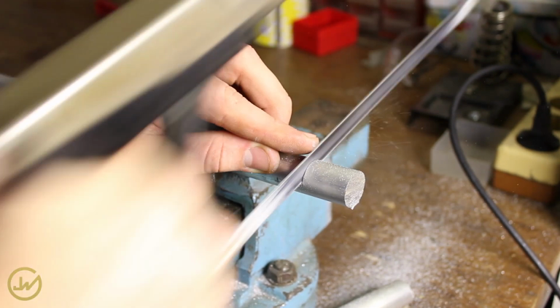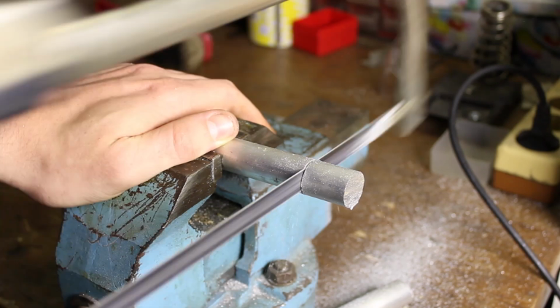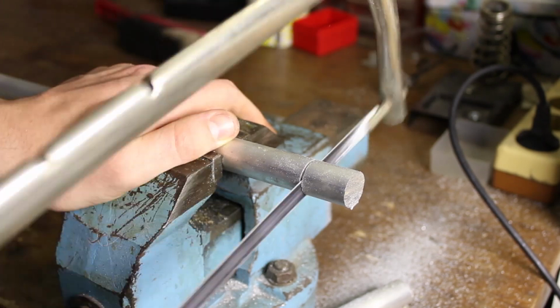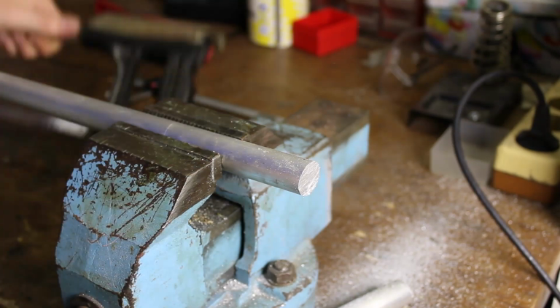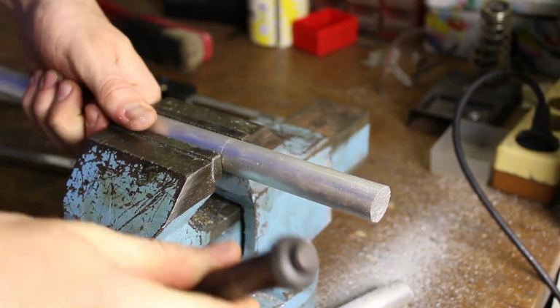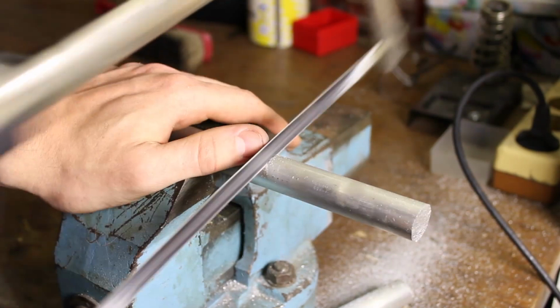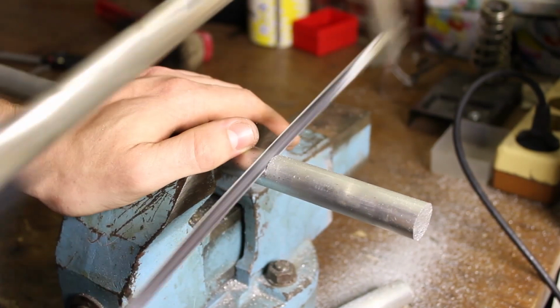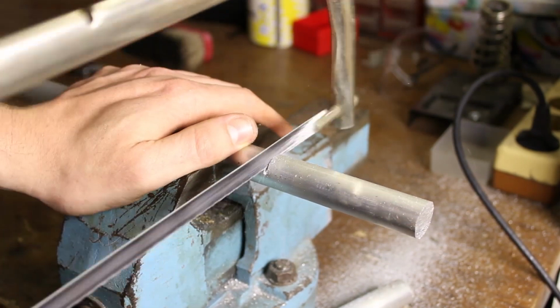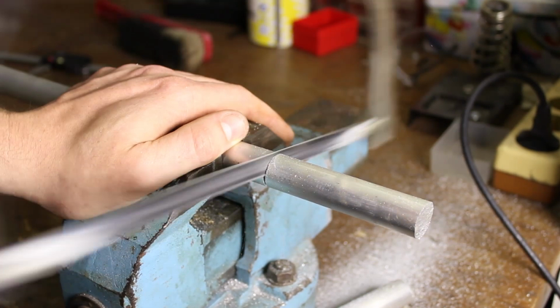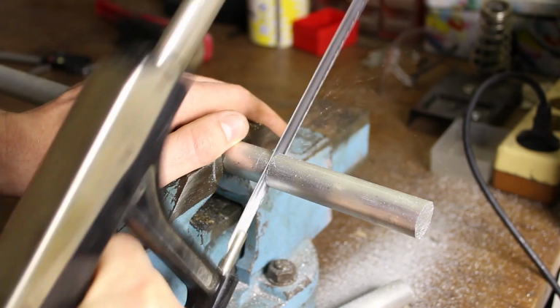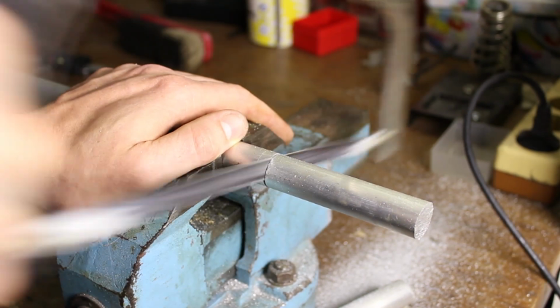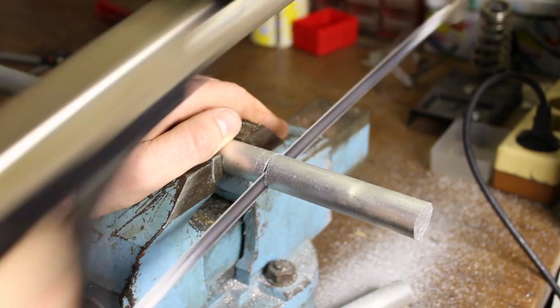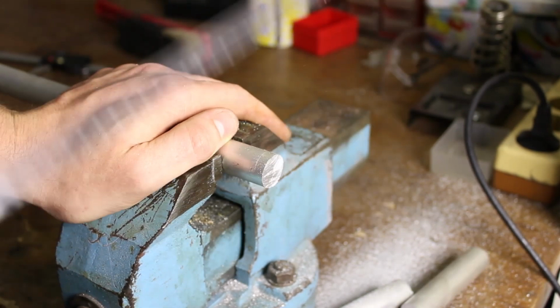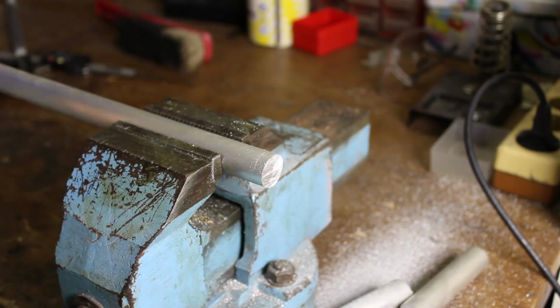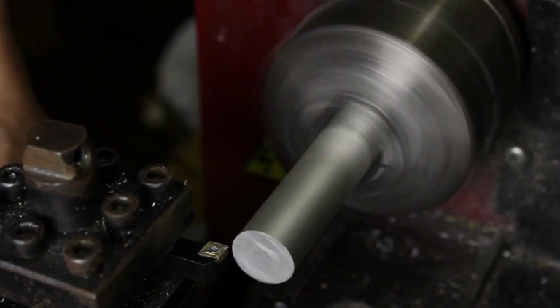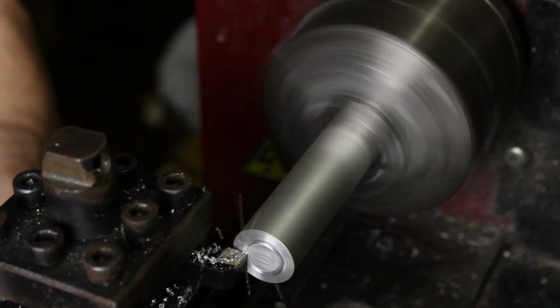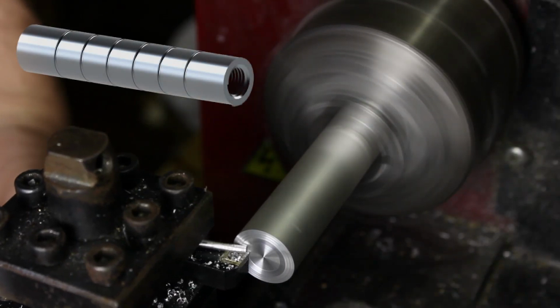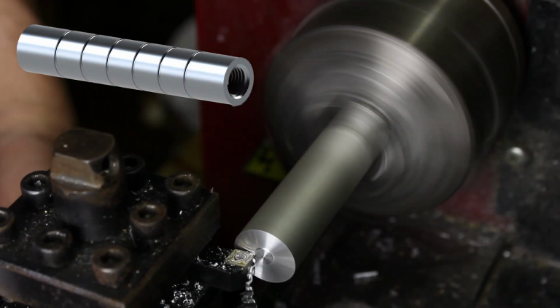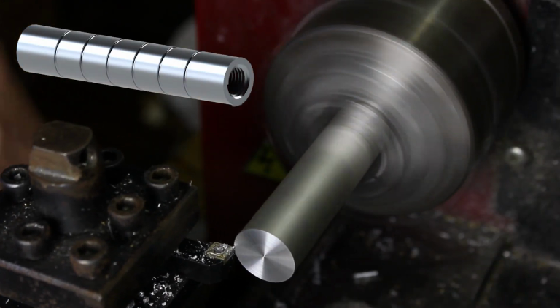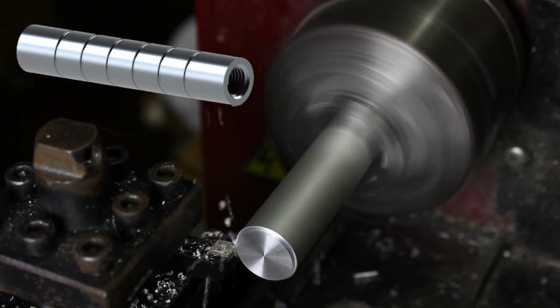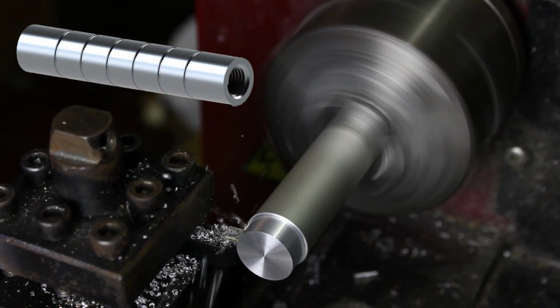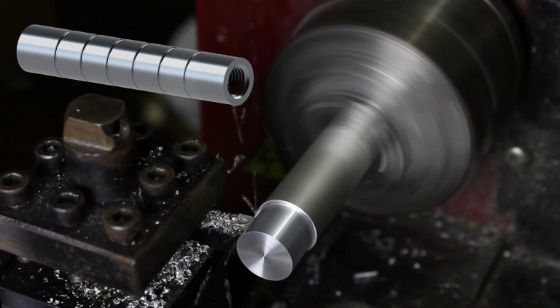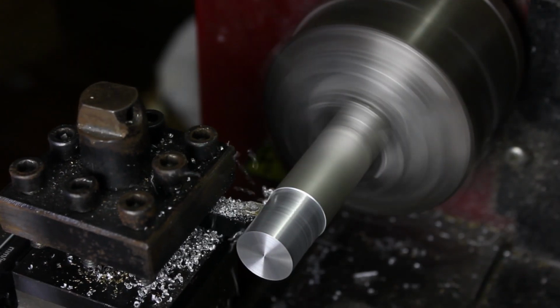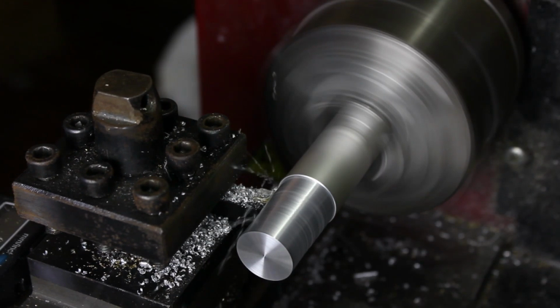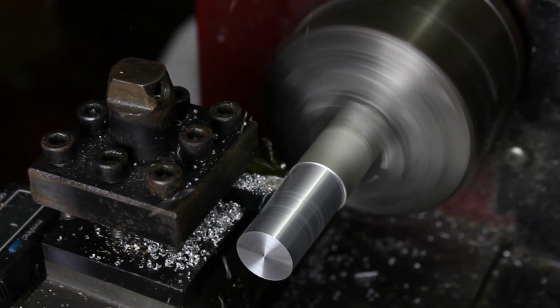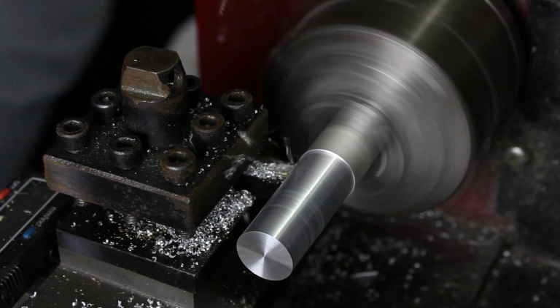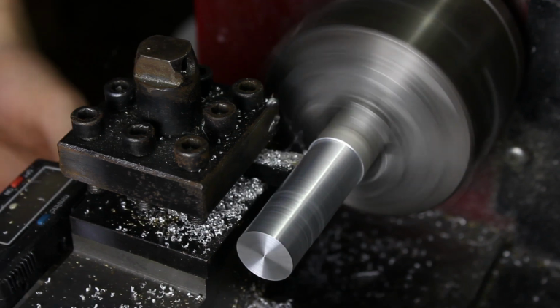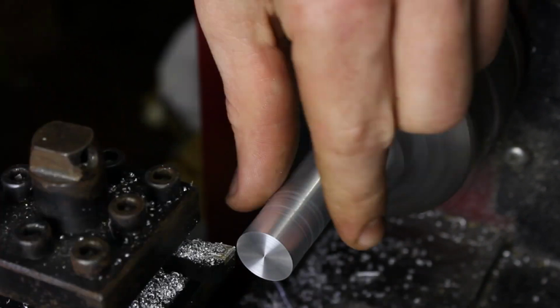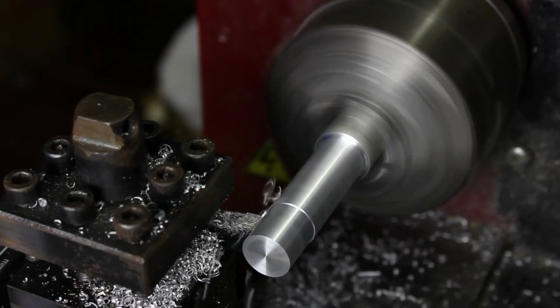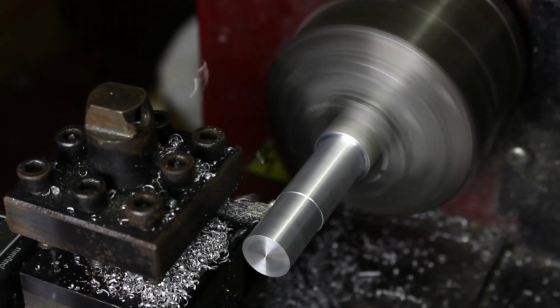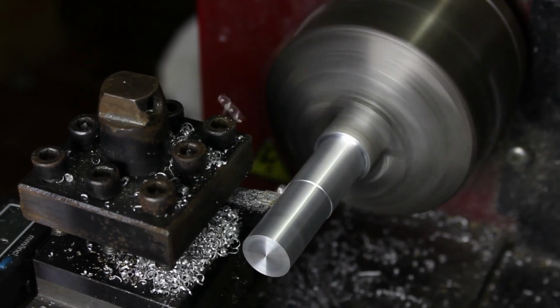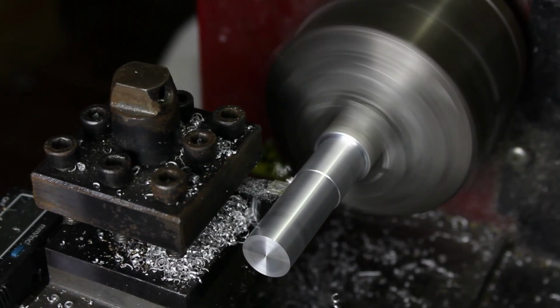The piston is made from 3 separate parts, so I firstly cut them to length with my handsaw. I start with making the middle part of the piston, so I trim down the diameter to 15mm and drill a 10mm hole through the whole piece.